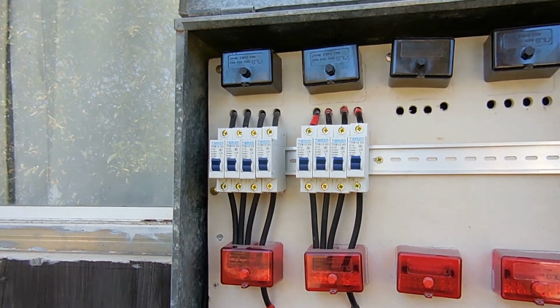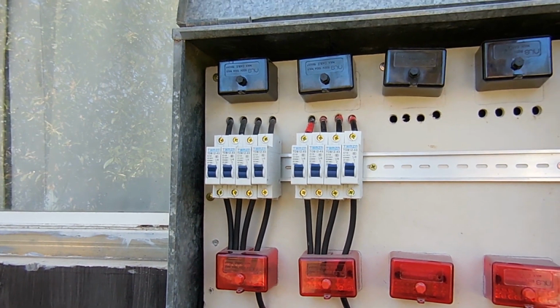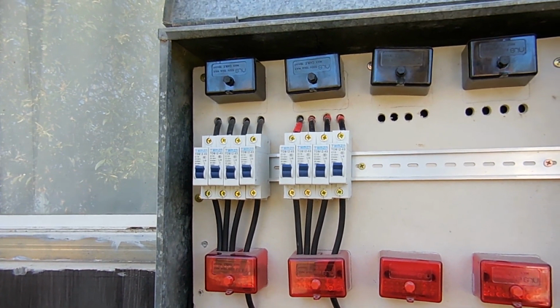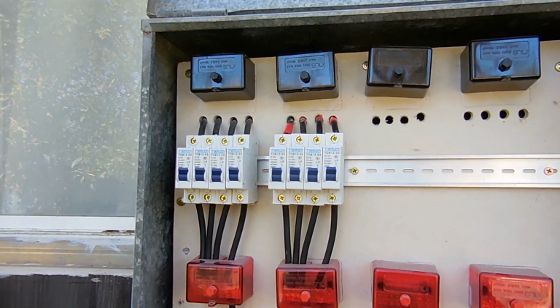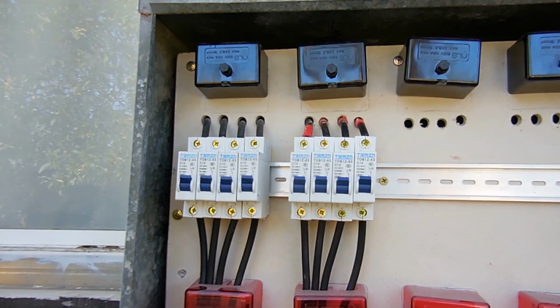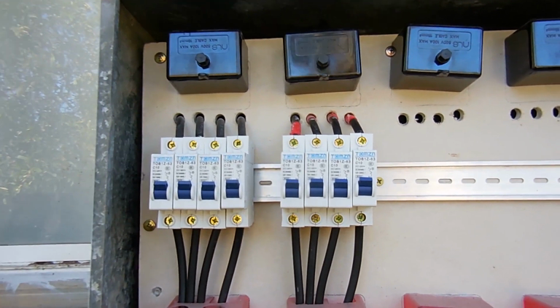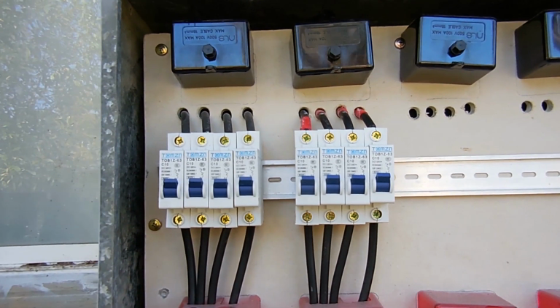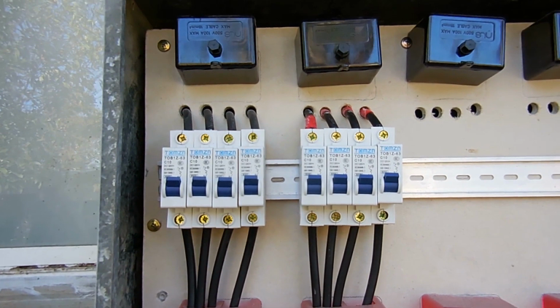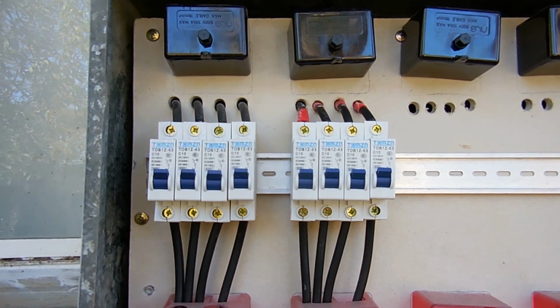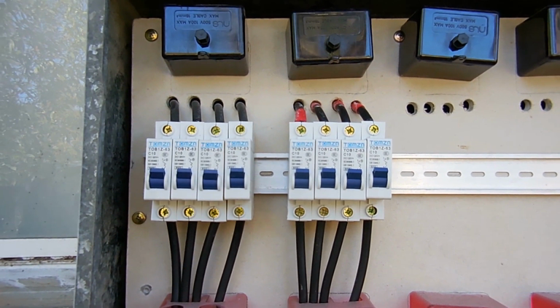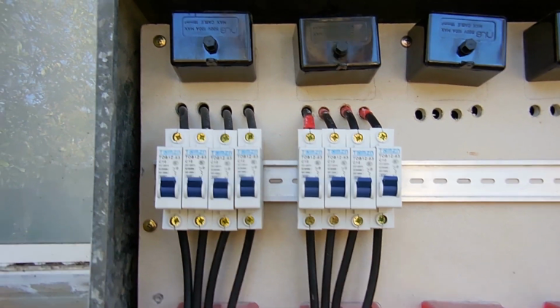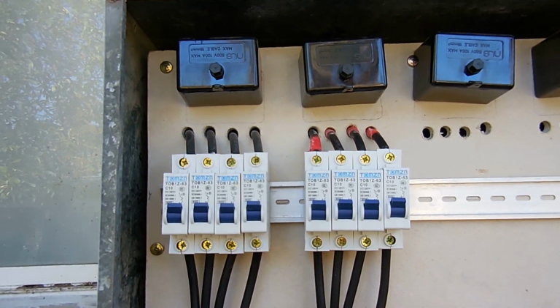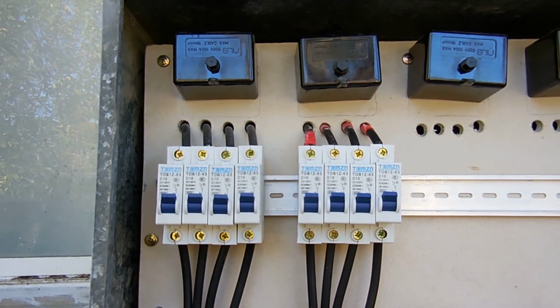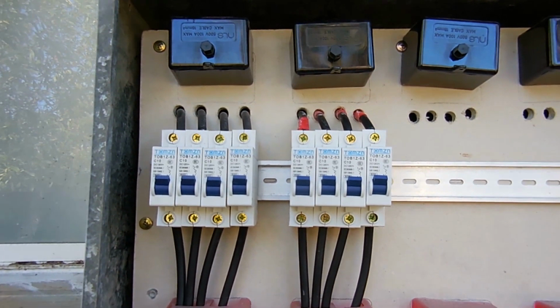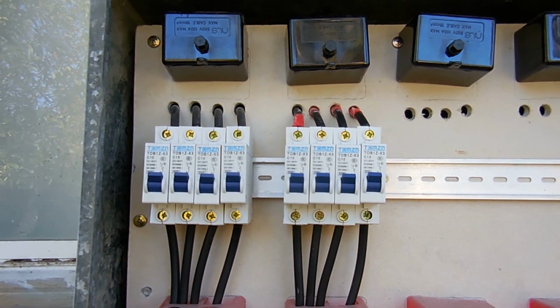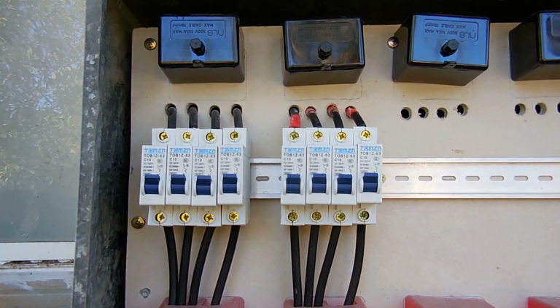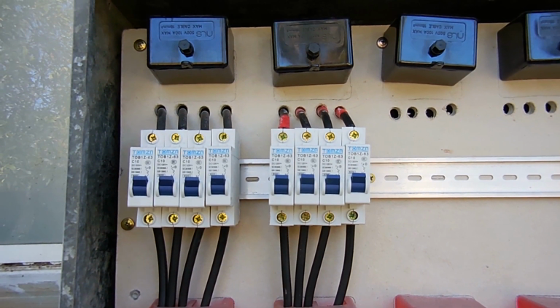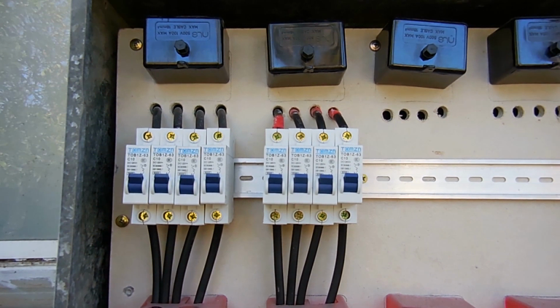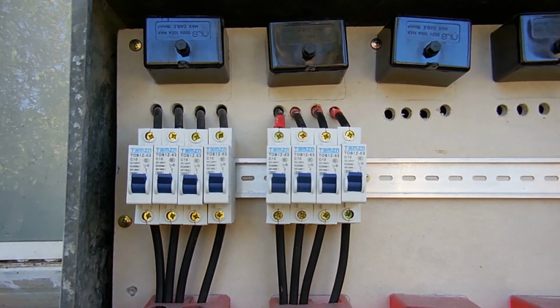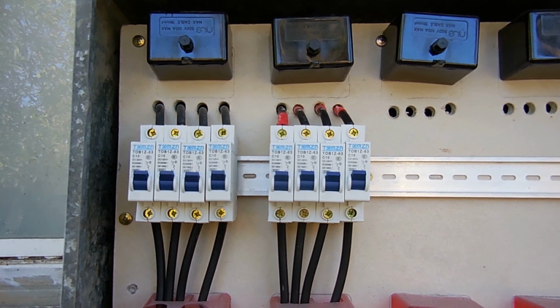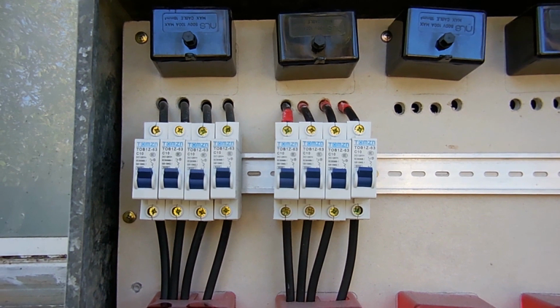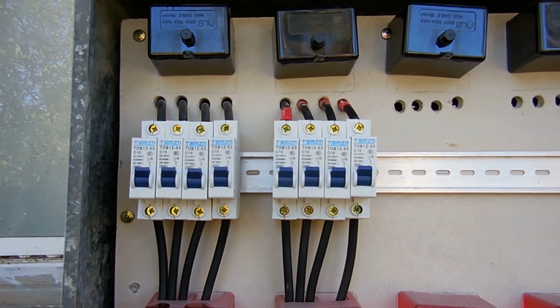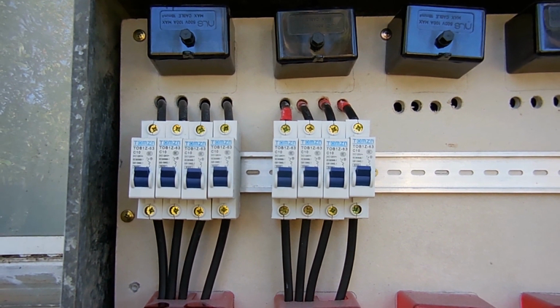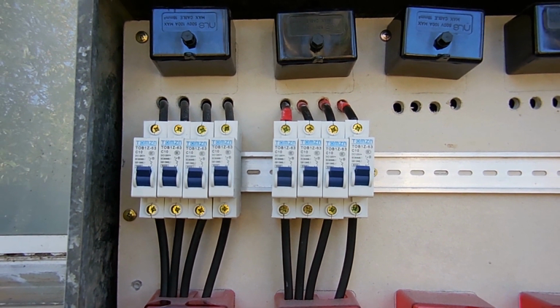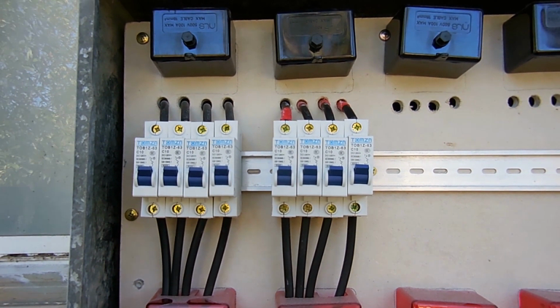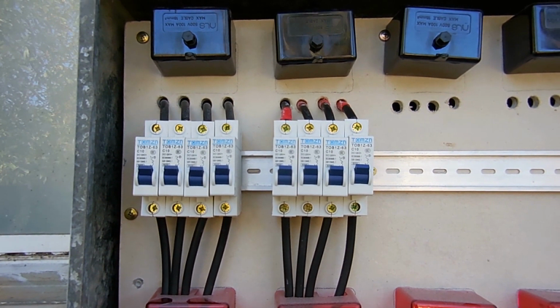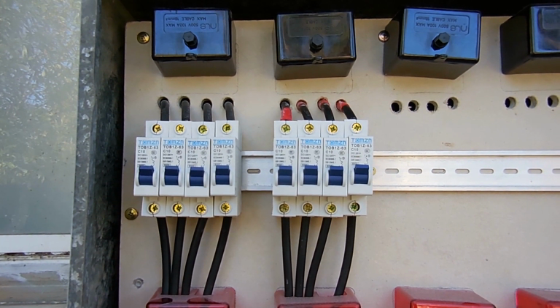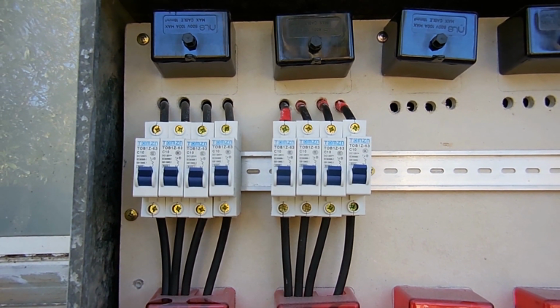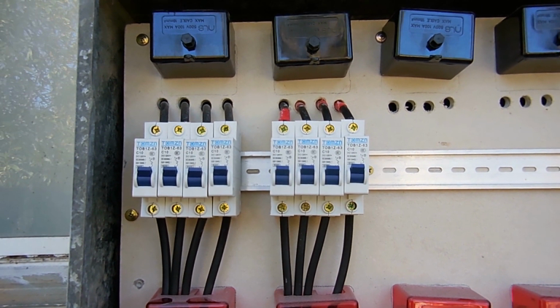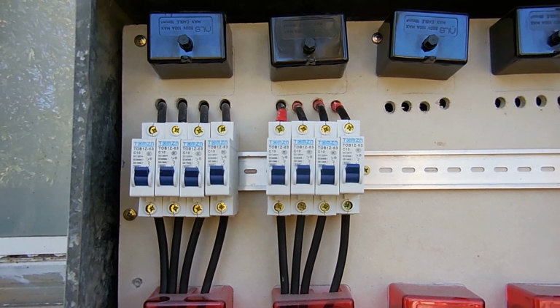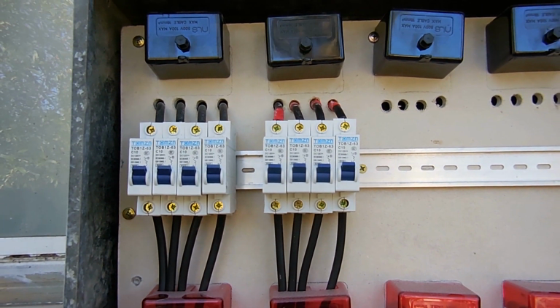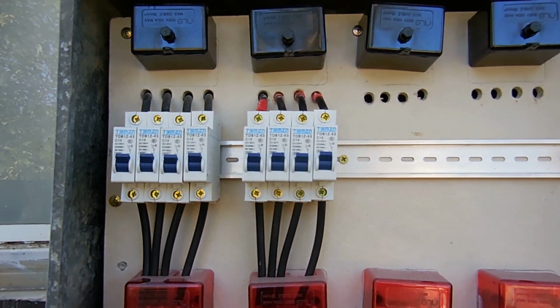Using separate DC breakers gives real advantages for maintenance and testing. We can grab a meter, test between ground and each string, check voltages and any differences between sets of panels. For maintenance, we can shut down one string of three panels and still have the other panels working — so we've still got power coming in even with one string disconnected. It does mean running more cables and having more breakers, but it gives more test points for any faults and allows repairs by simply shutting down that section.